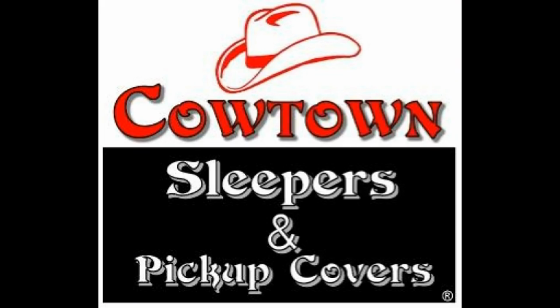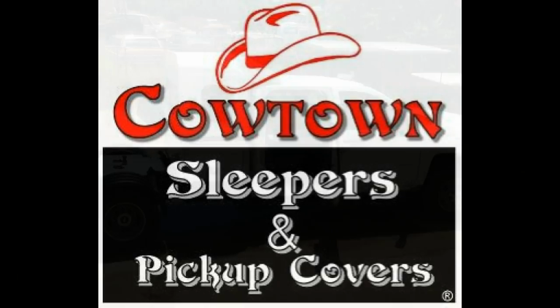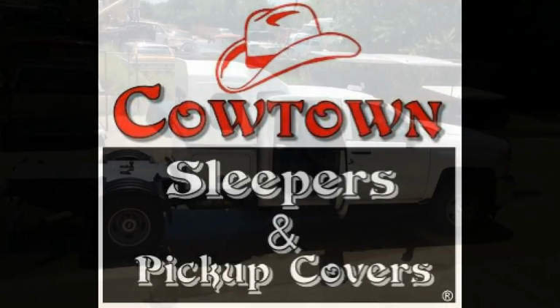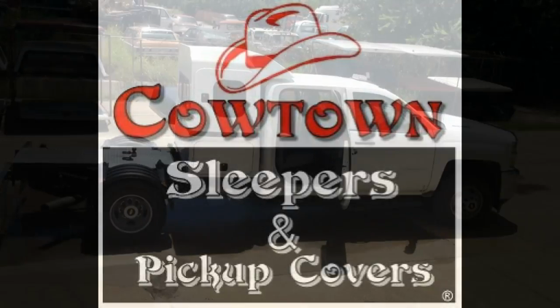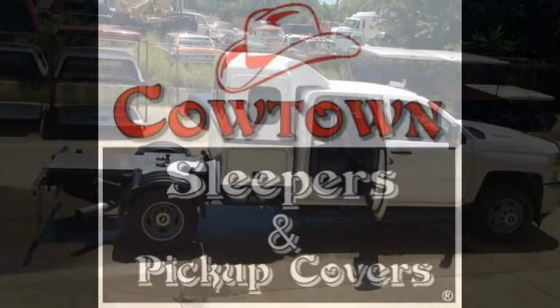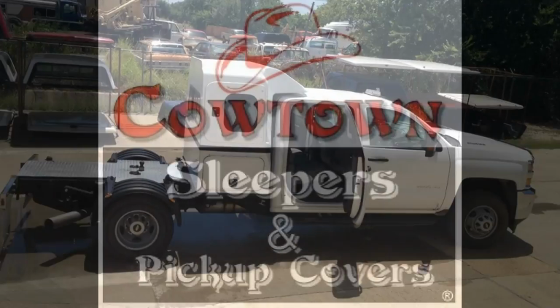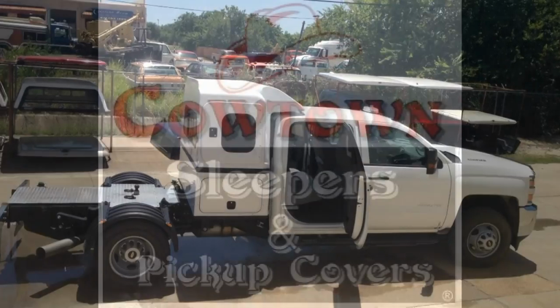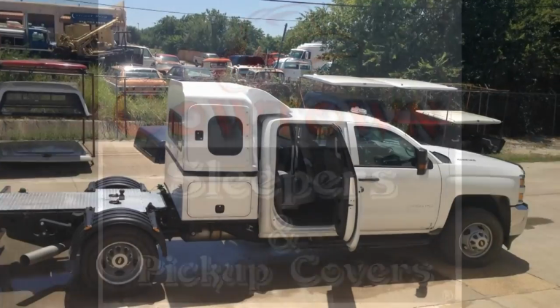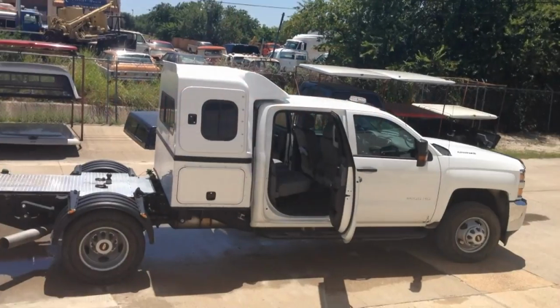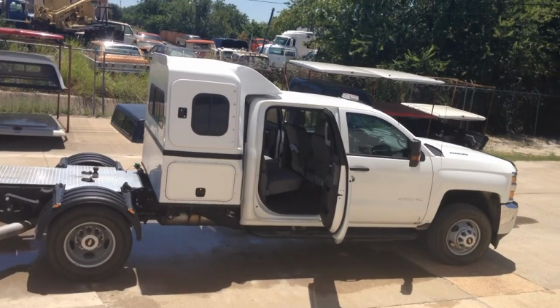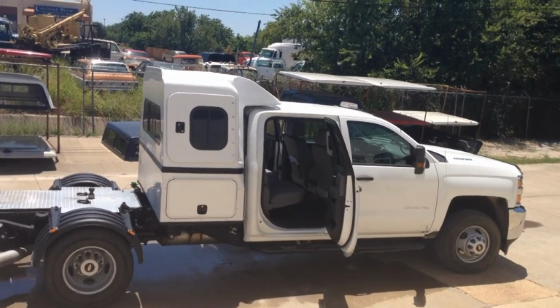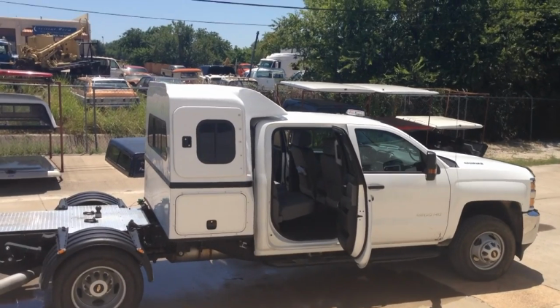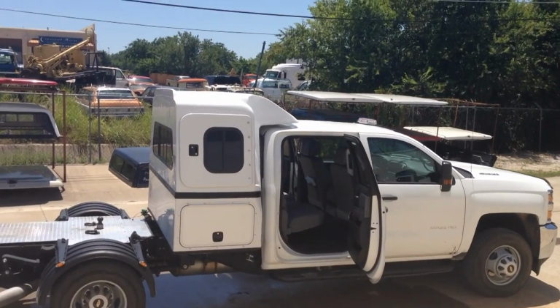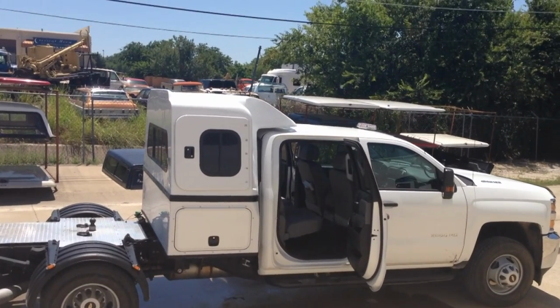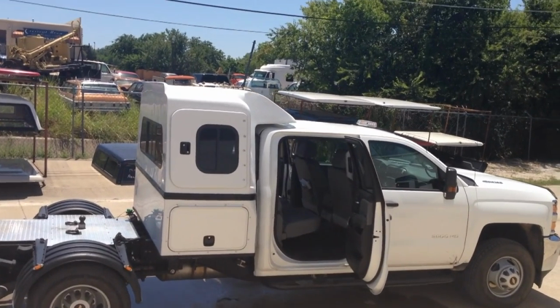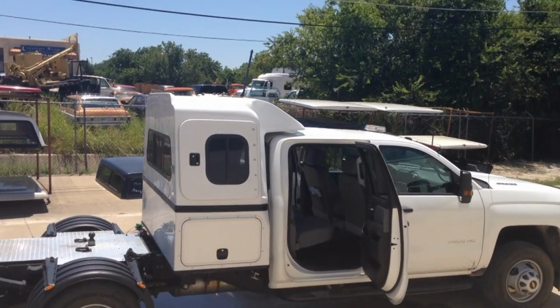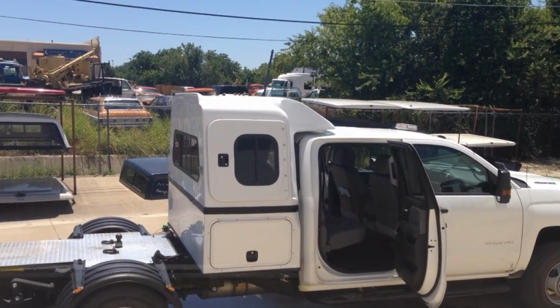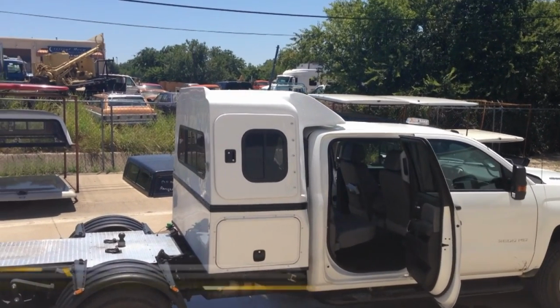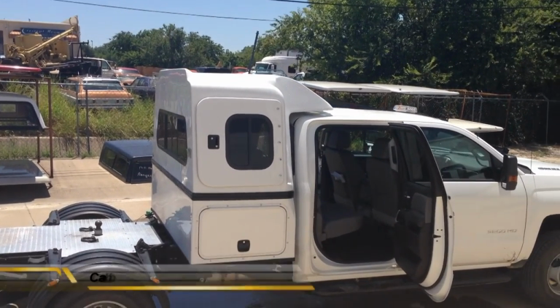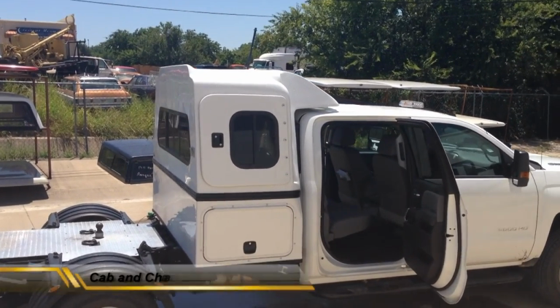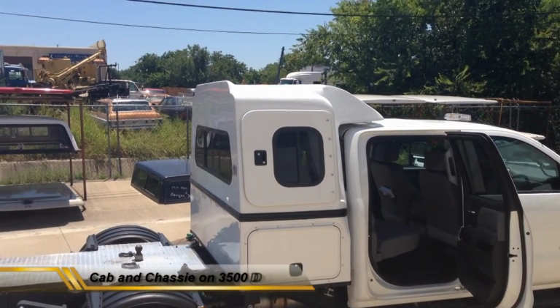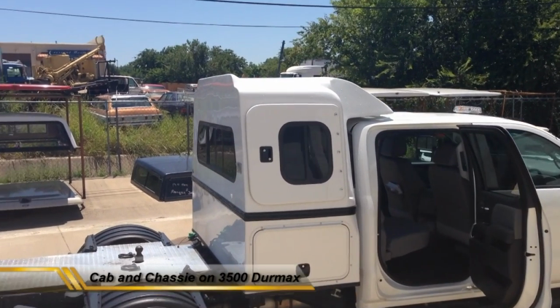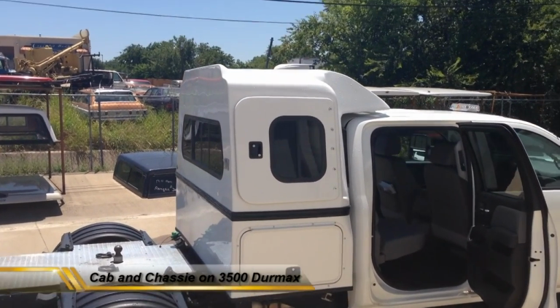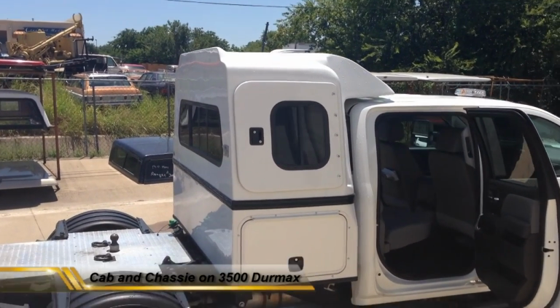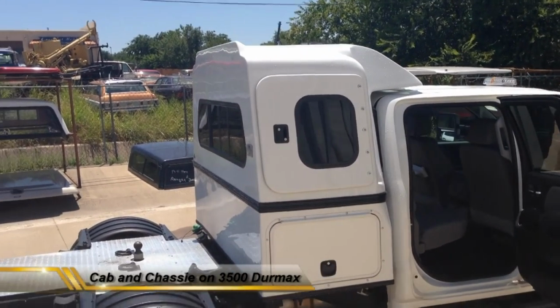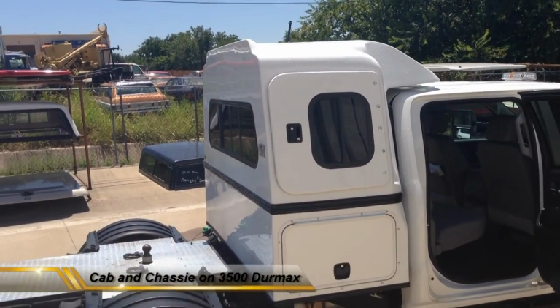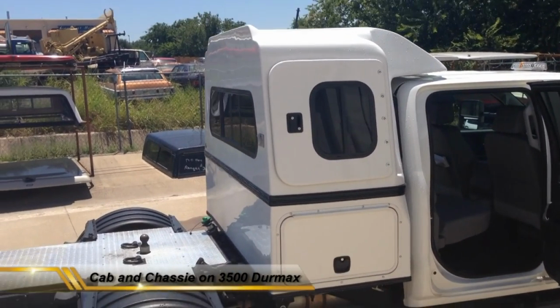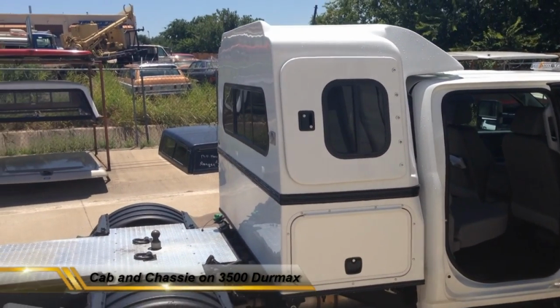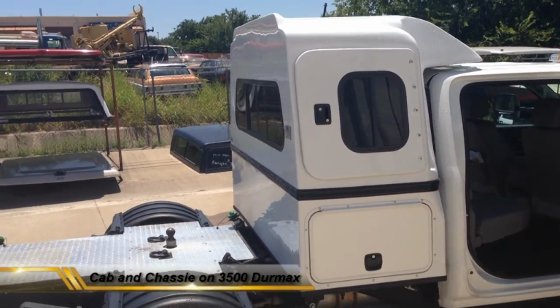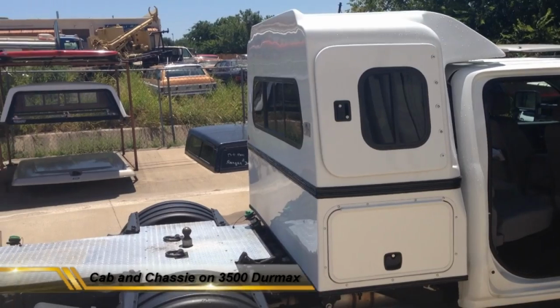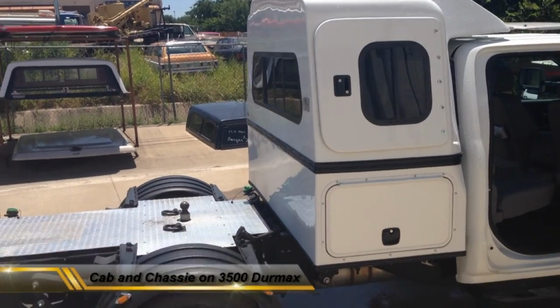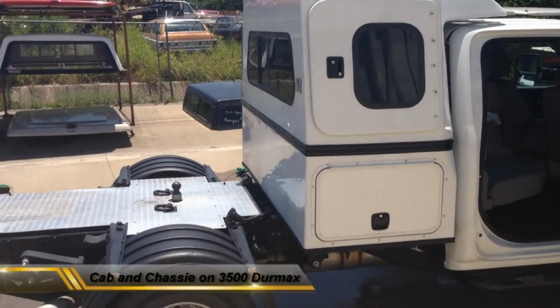Okay folks, here we have a Duramax — beautiful 3500 heavy-duty — with a Cowtown sleeper cab and chassis.